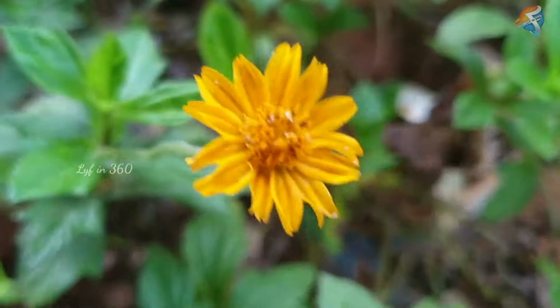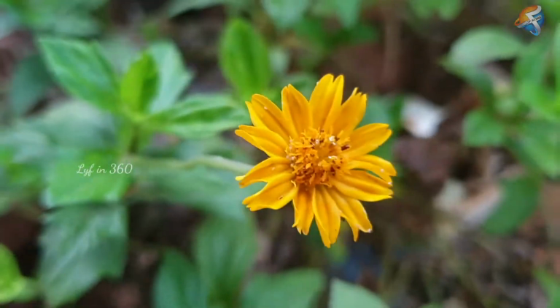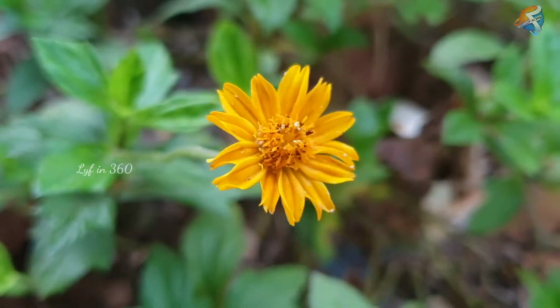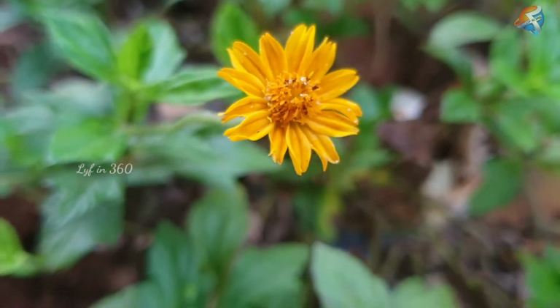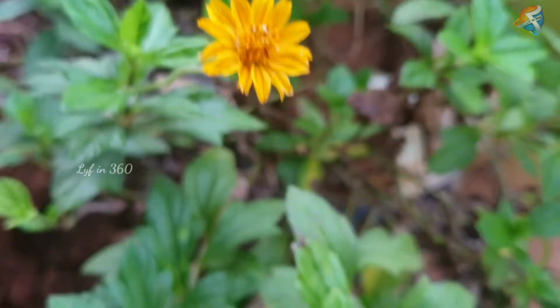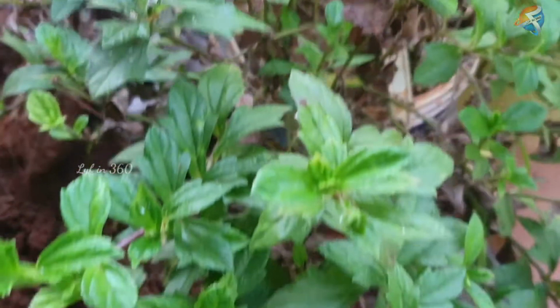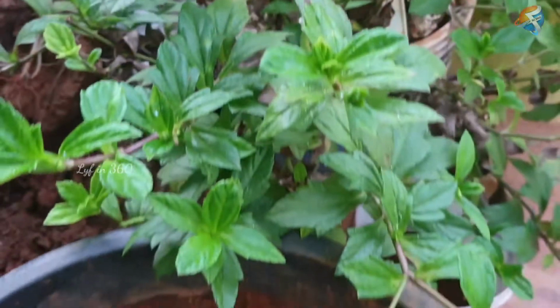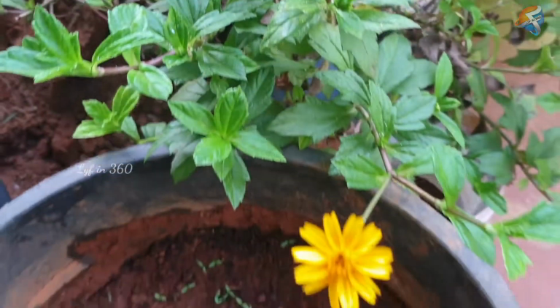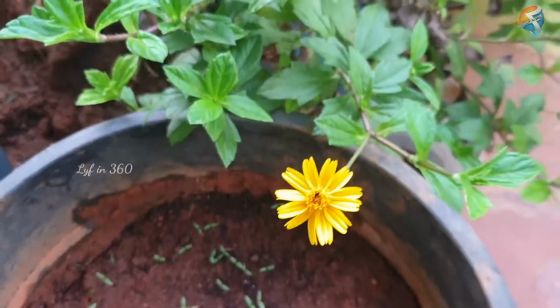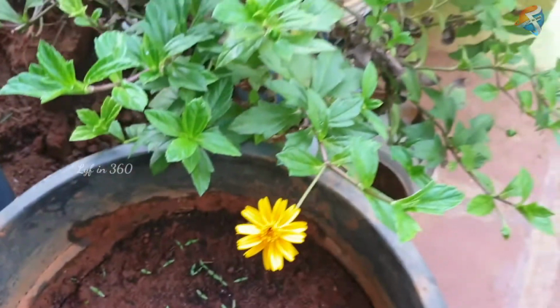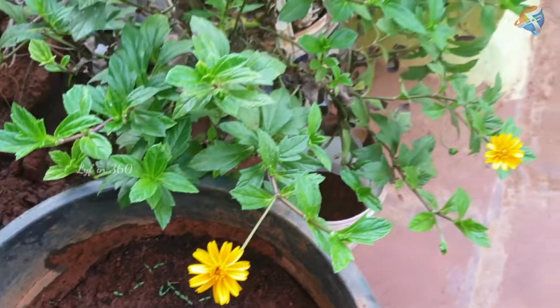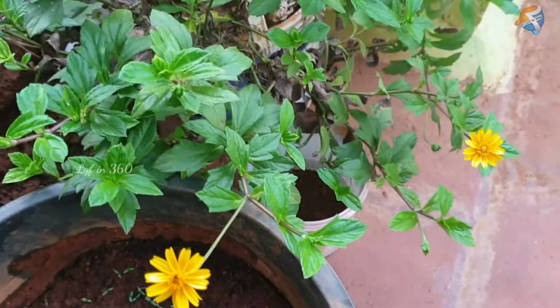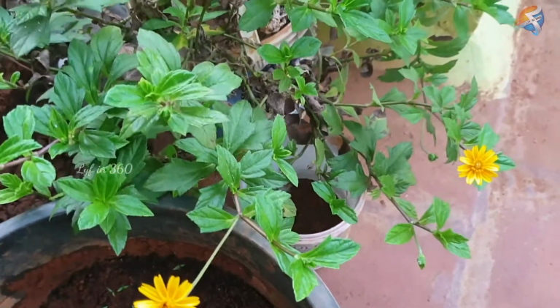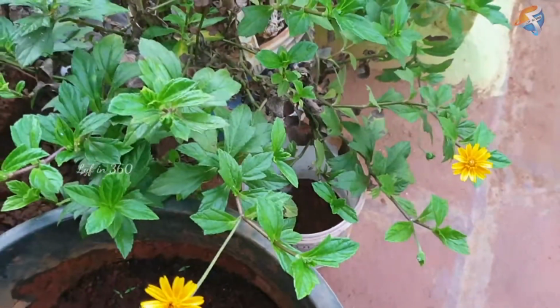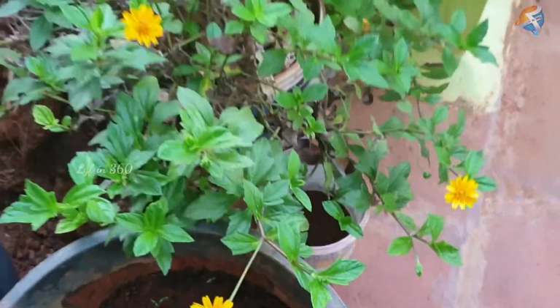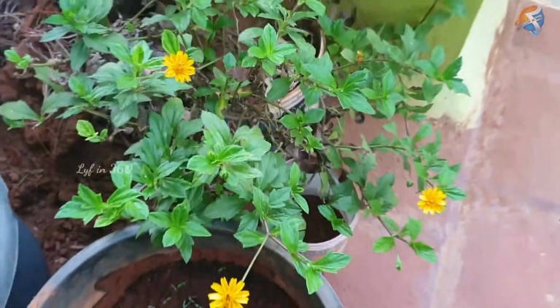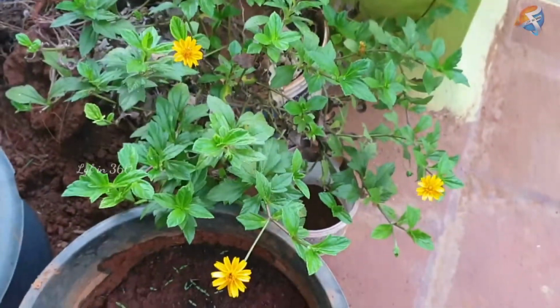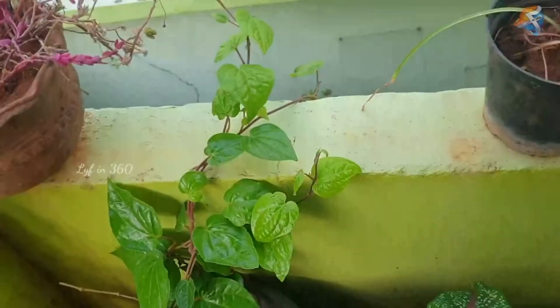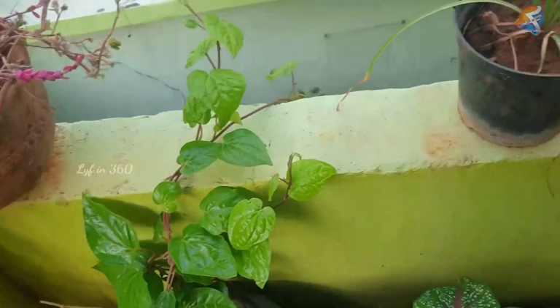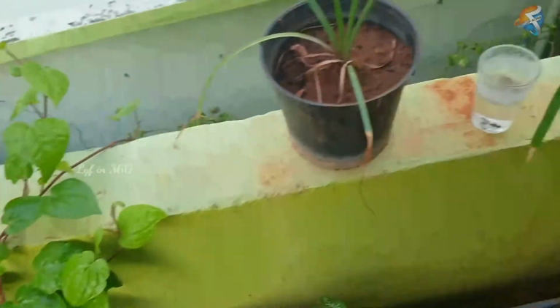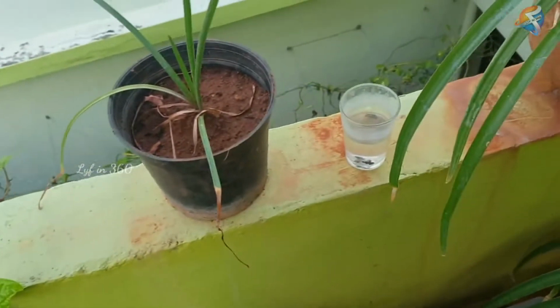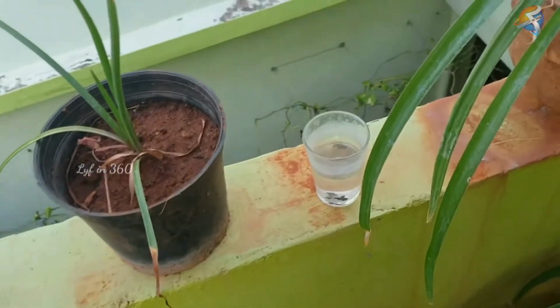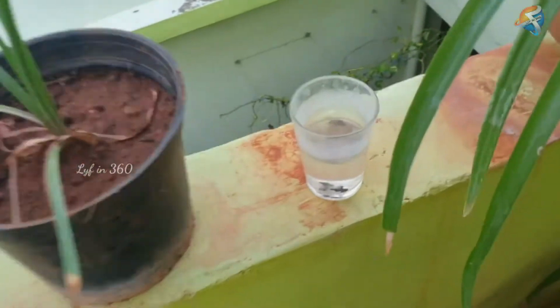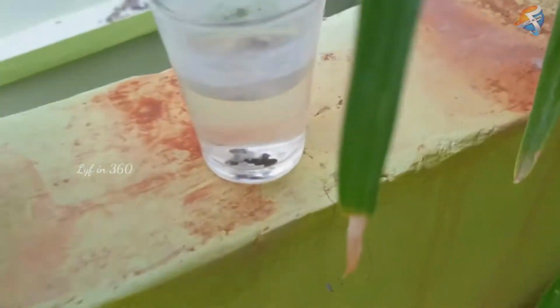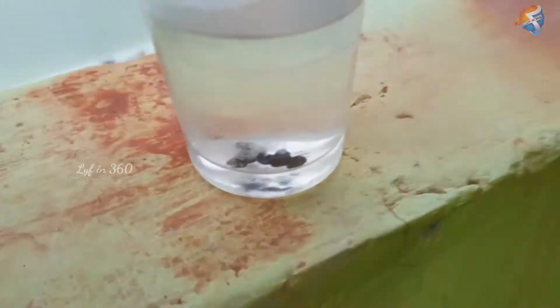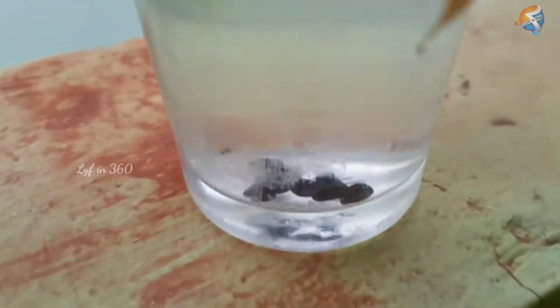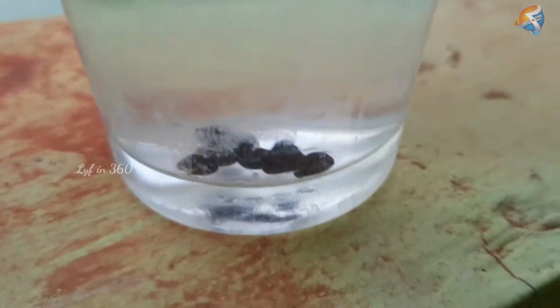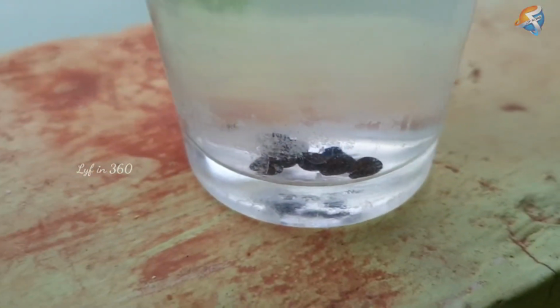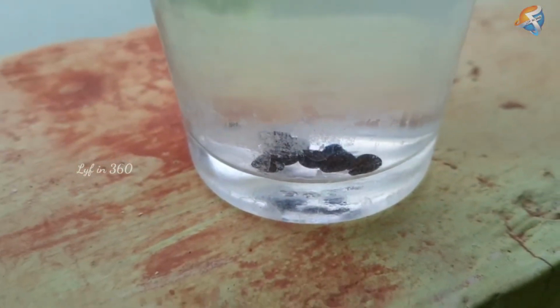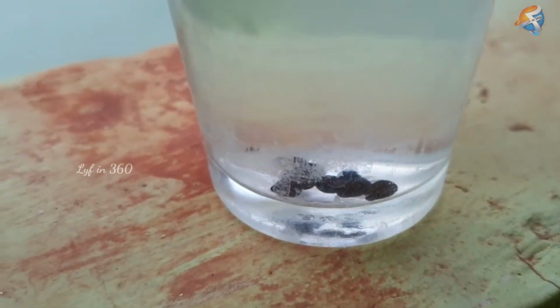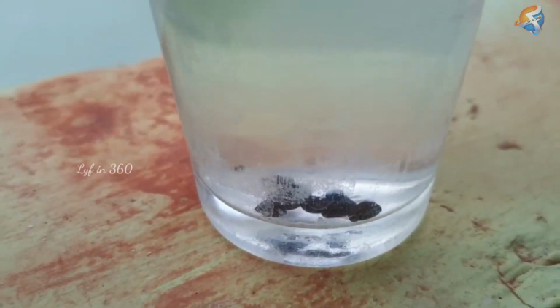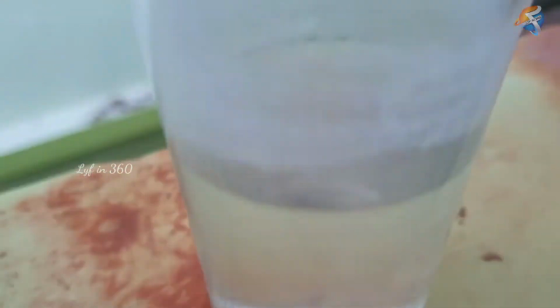Now let's see how to grow morning glory plant. I soaked the seeds of morning glory plant for one day in a cup of water. This will boost the germination process.